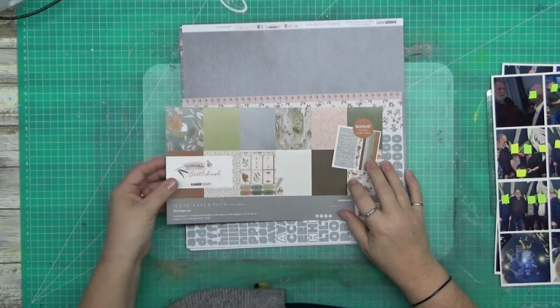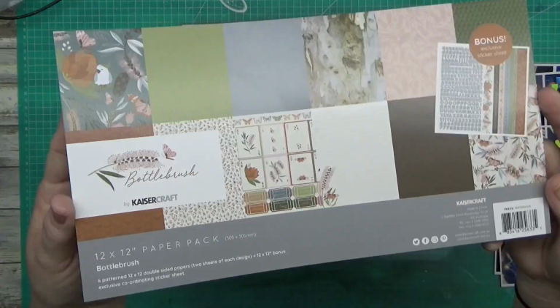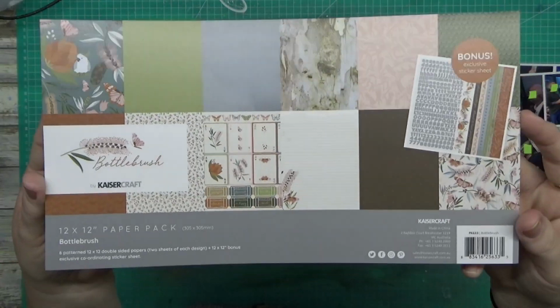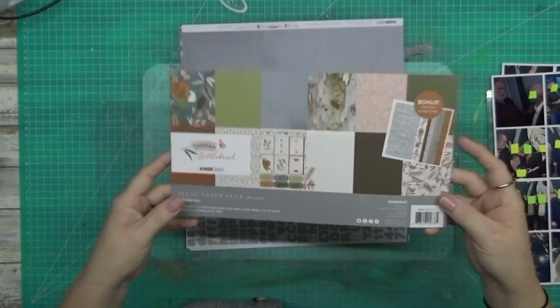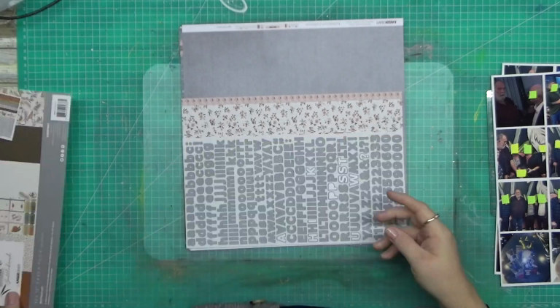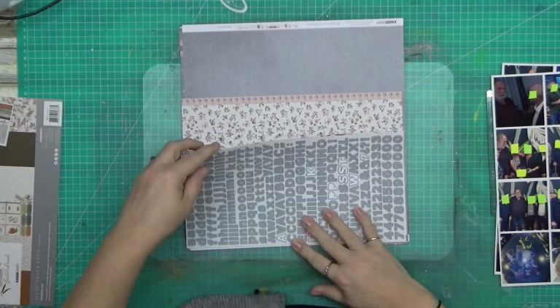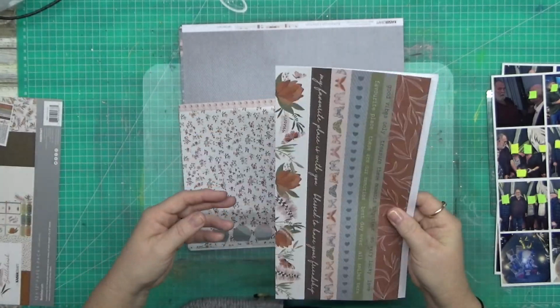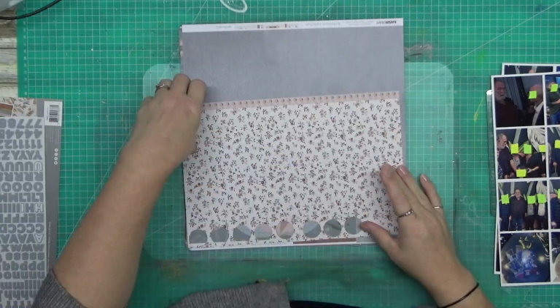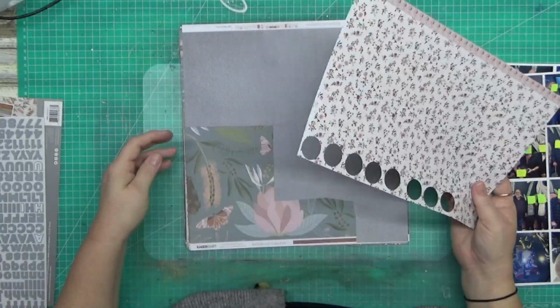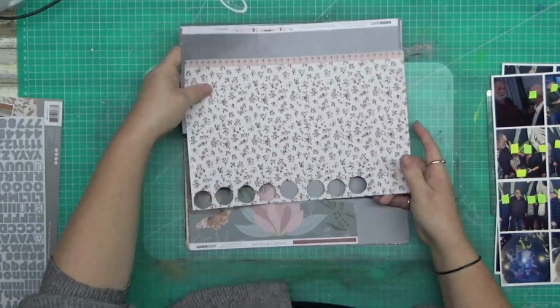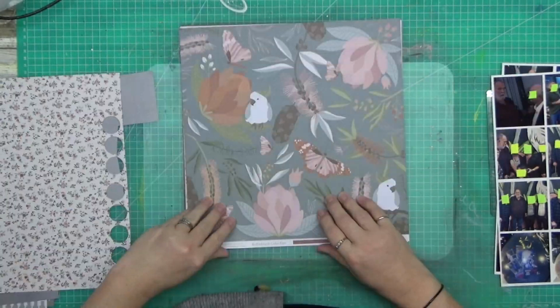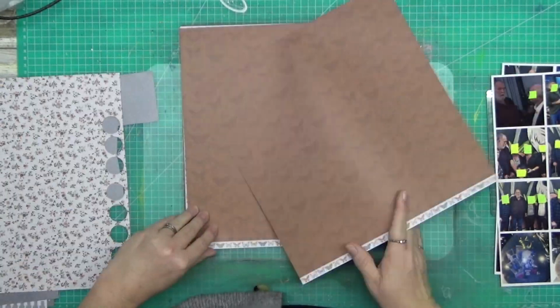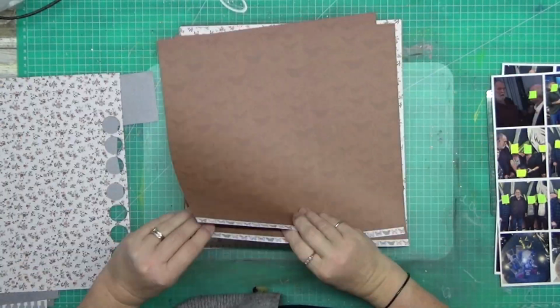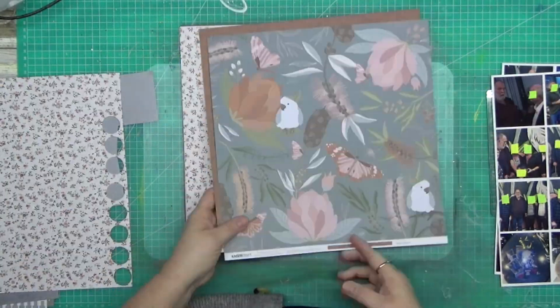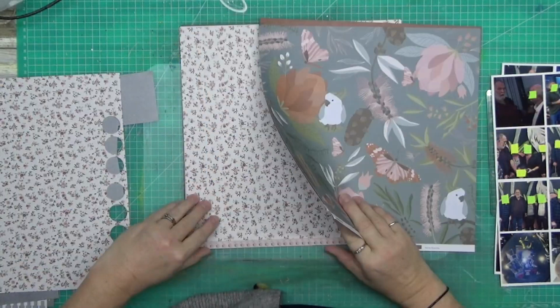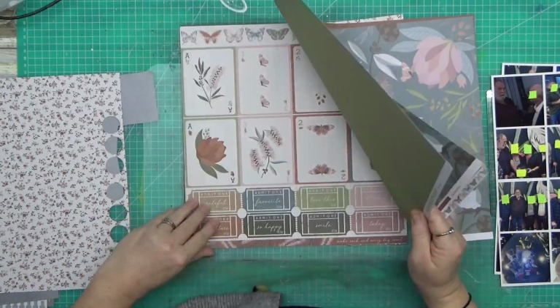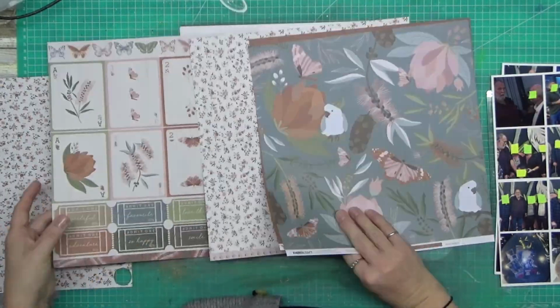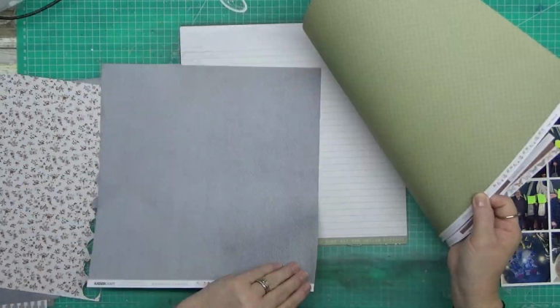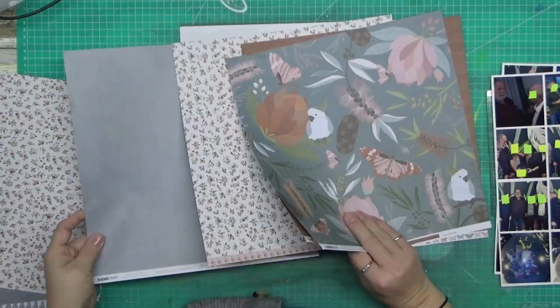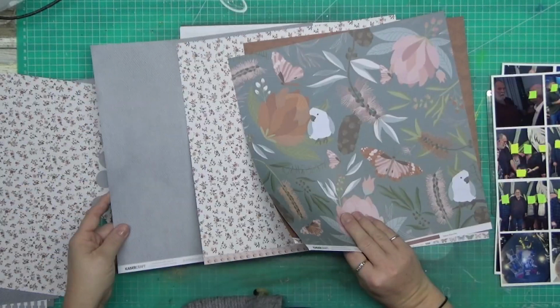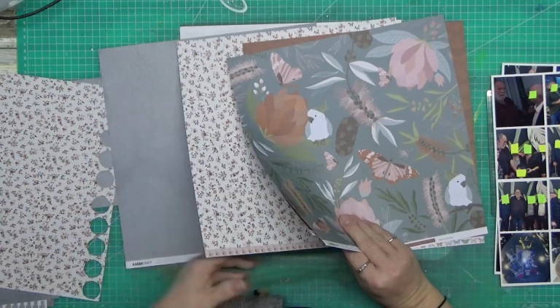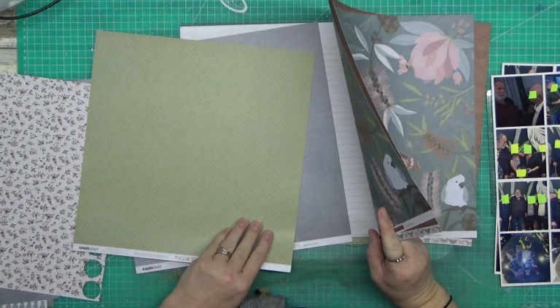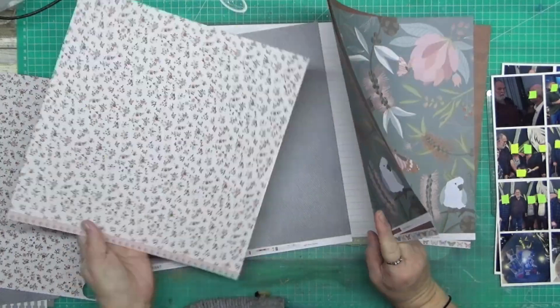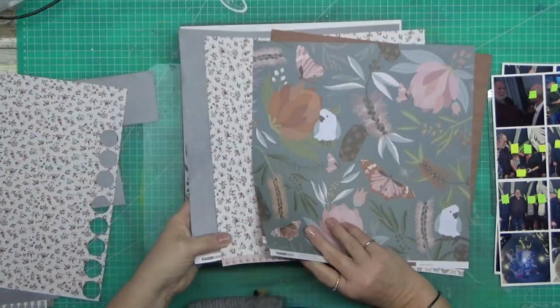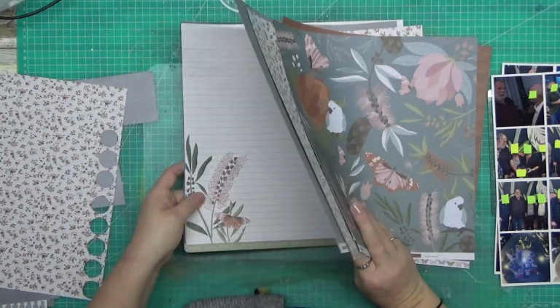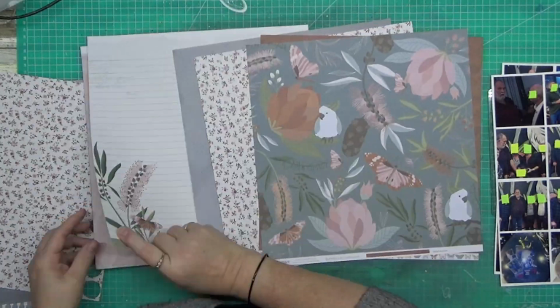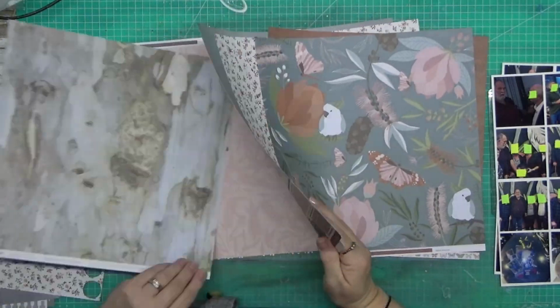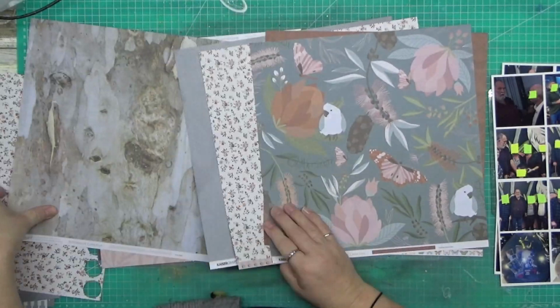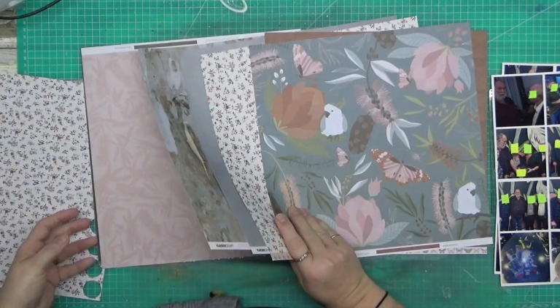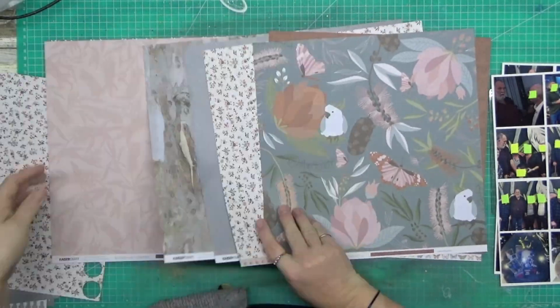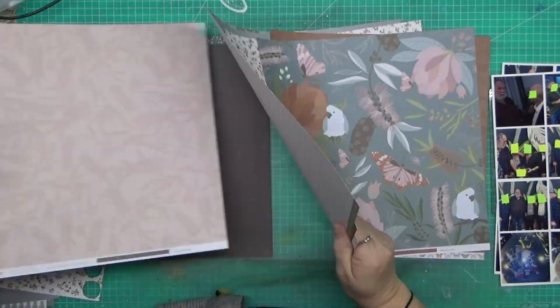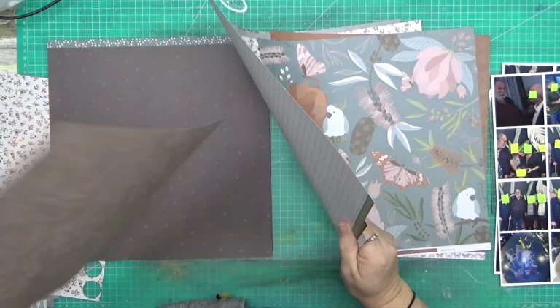G'day guys. Welcome to another layout. Now this one is a double pager, which I haven't done for ages.